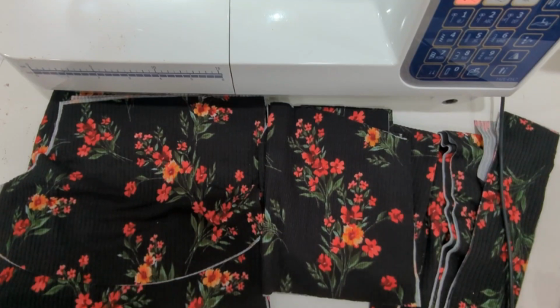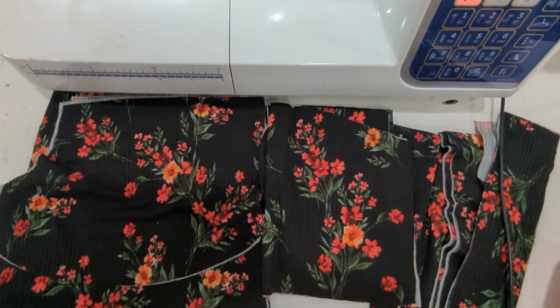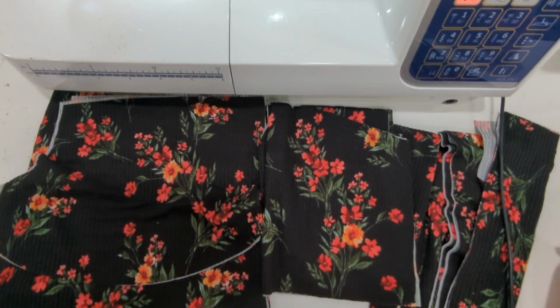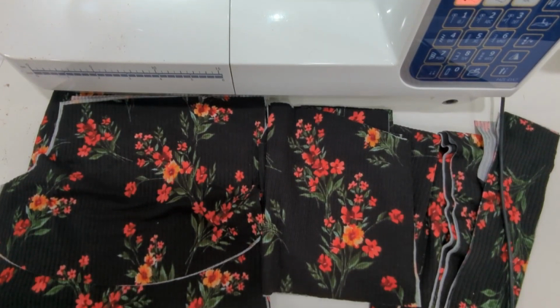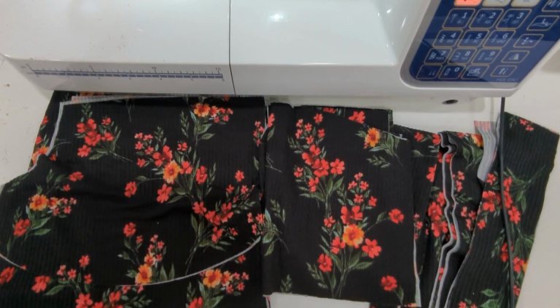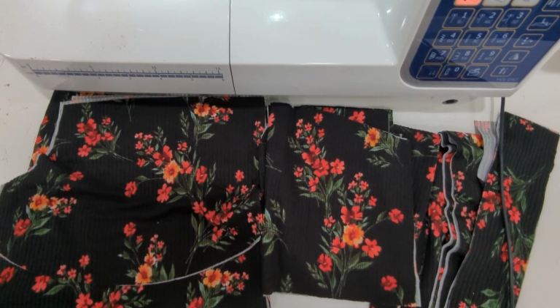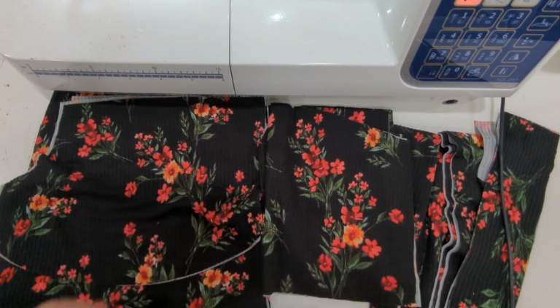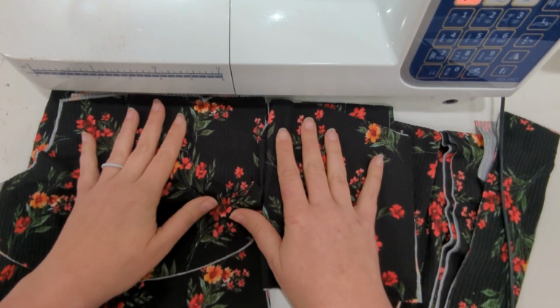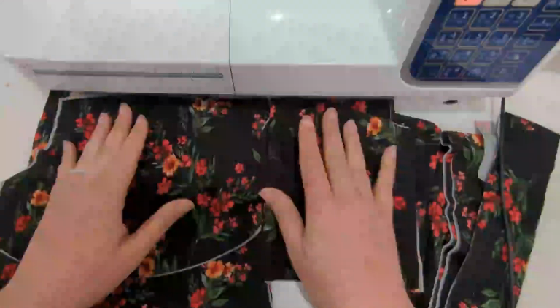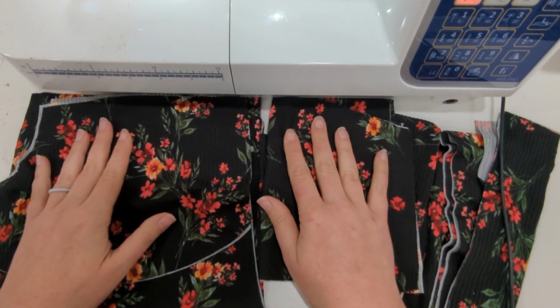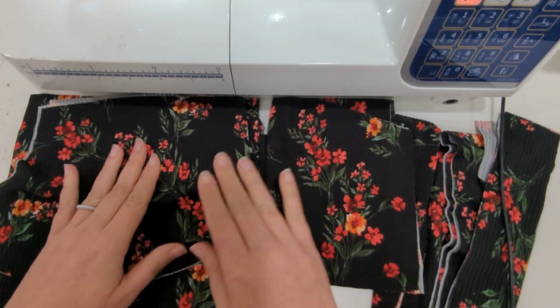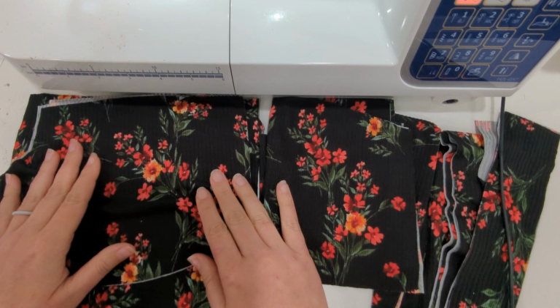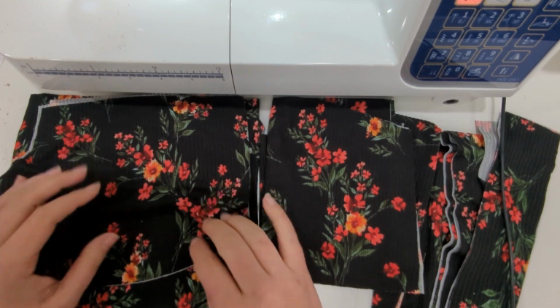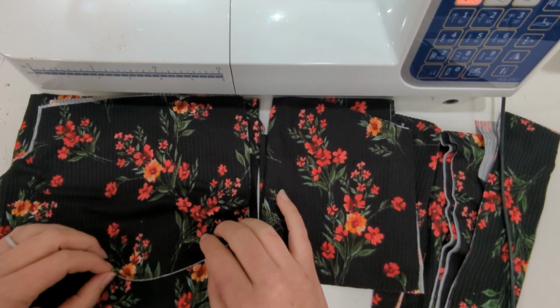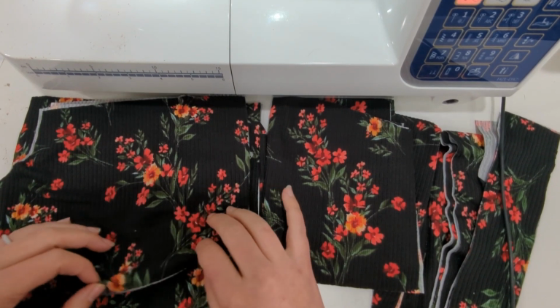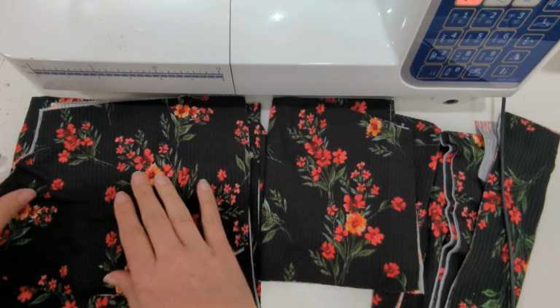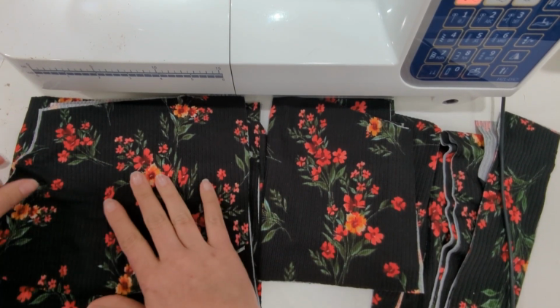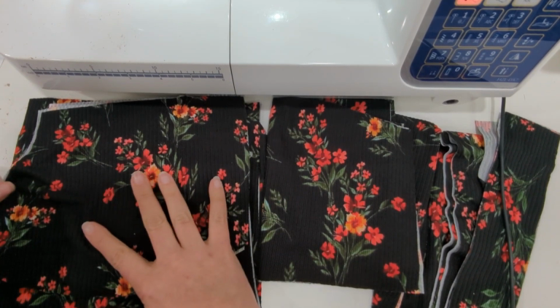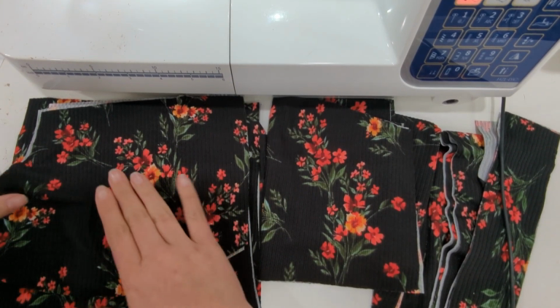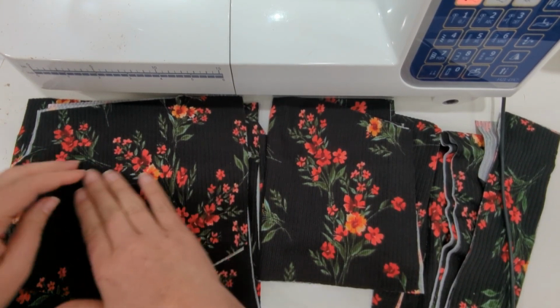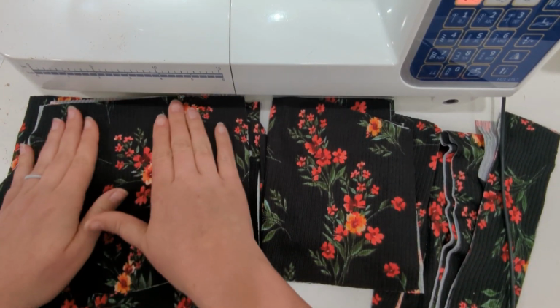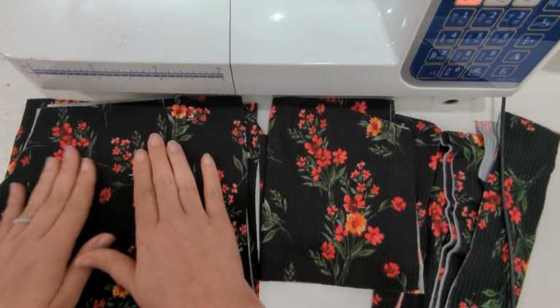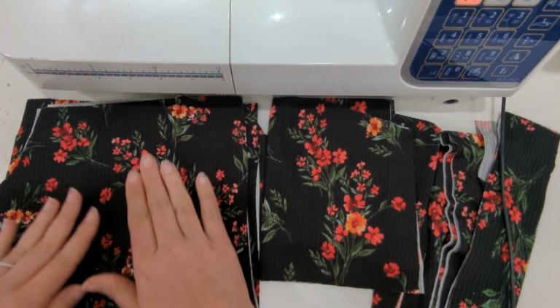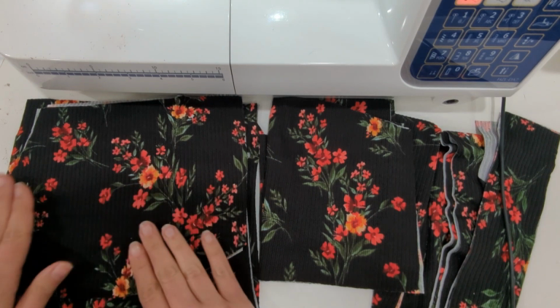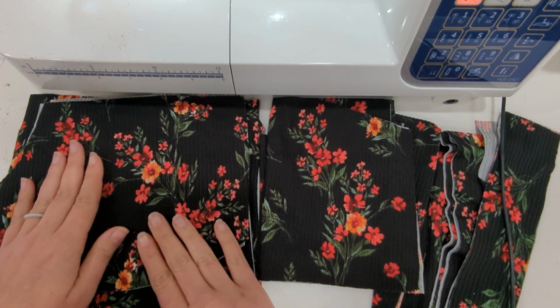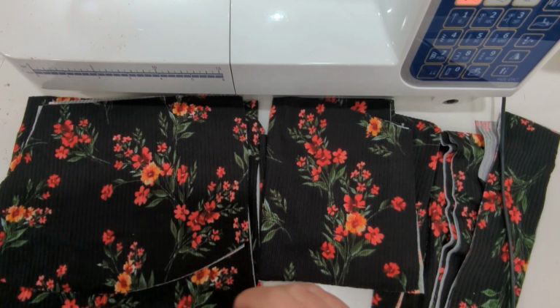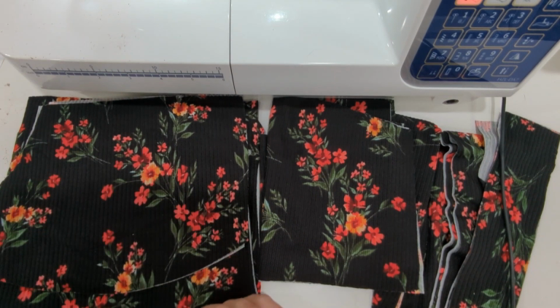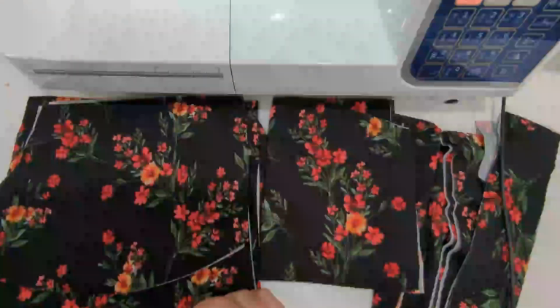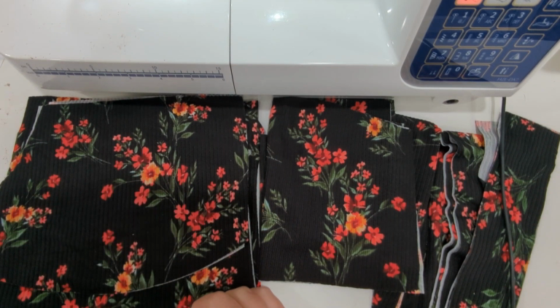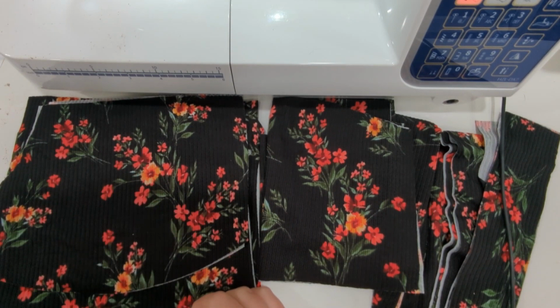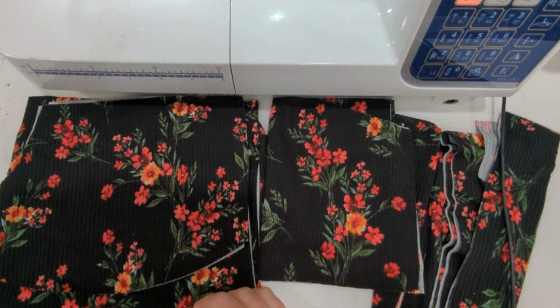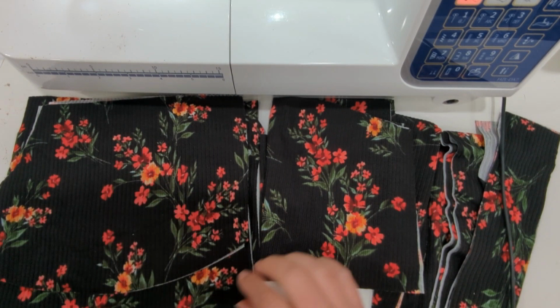Hey y'all, it's Megan from Made for Mermaids and today we're working on the Renly pattern. In this video, I'm sewing up the tie back option with the flutter sleeve and the romper with the pocket. If you want to see the full back version in a dress, I'll link it down below.